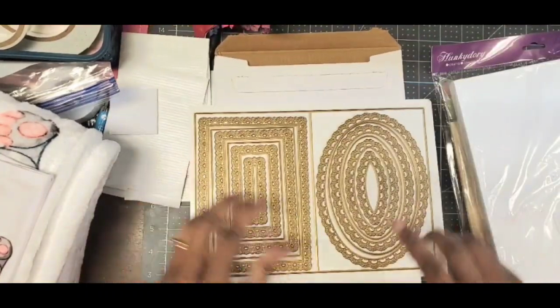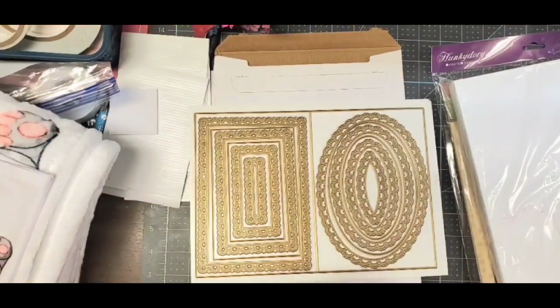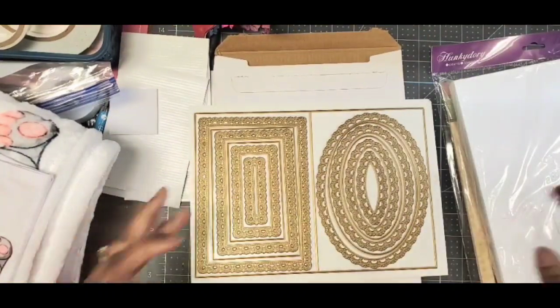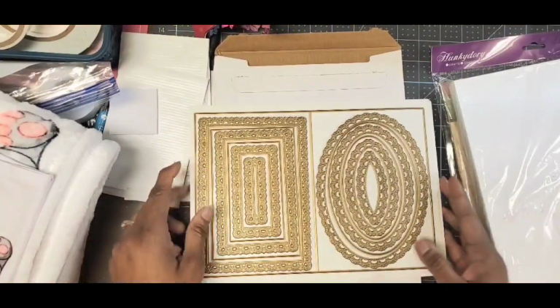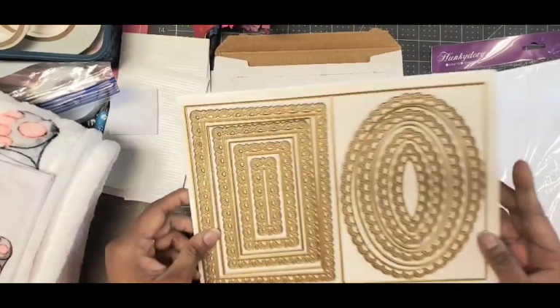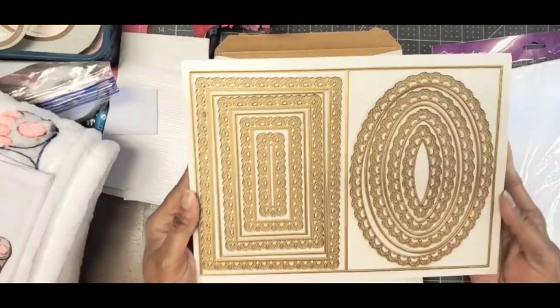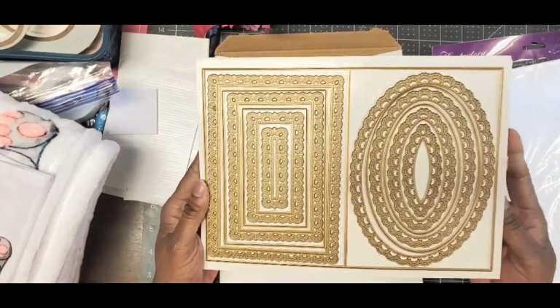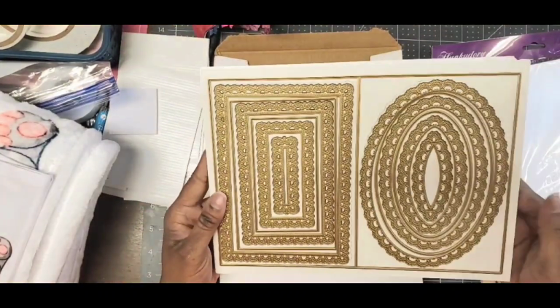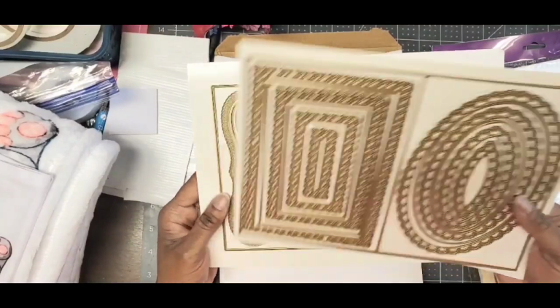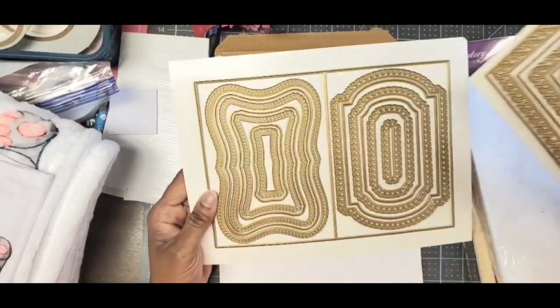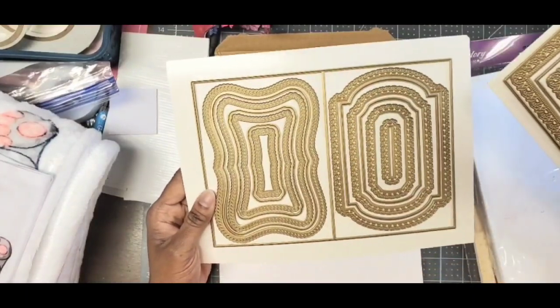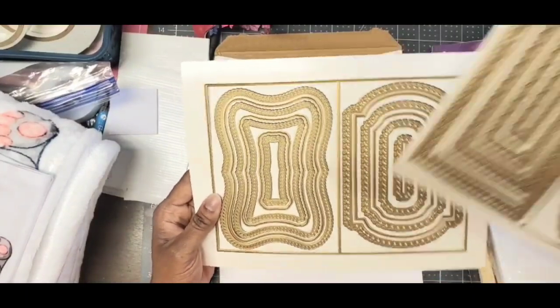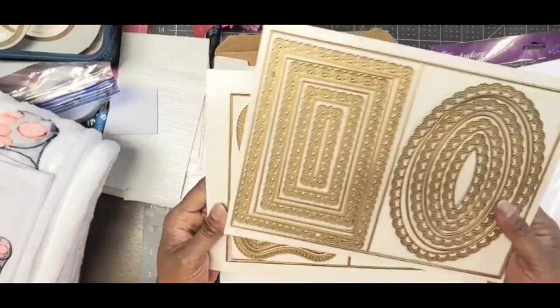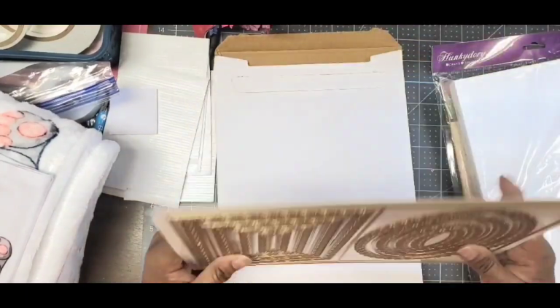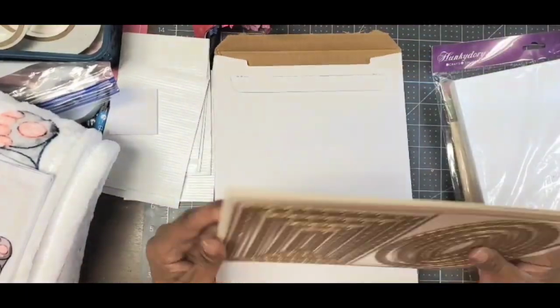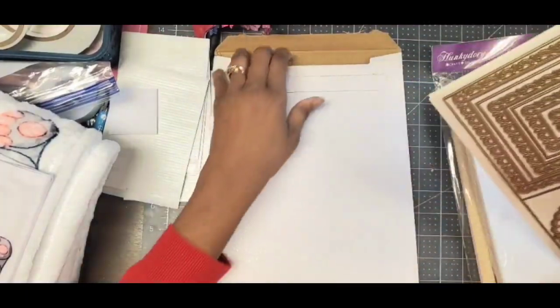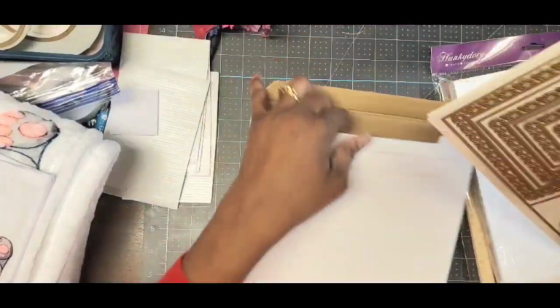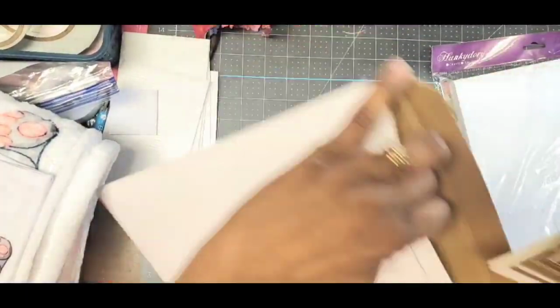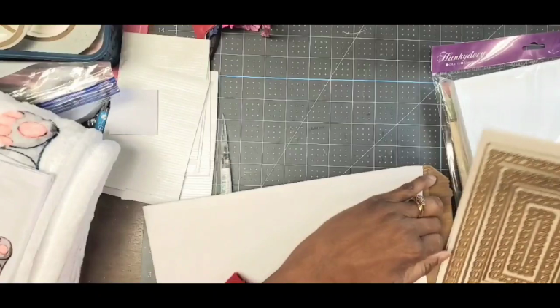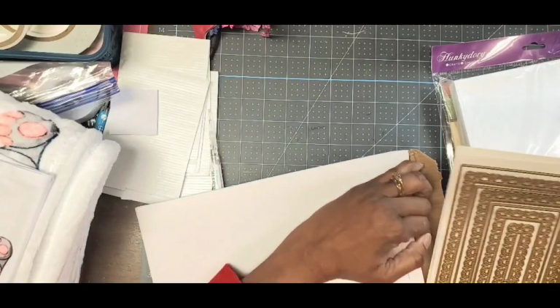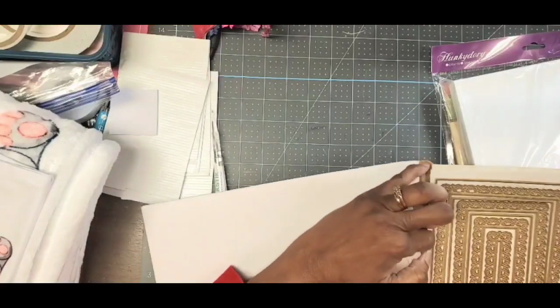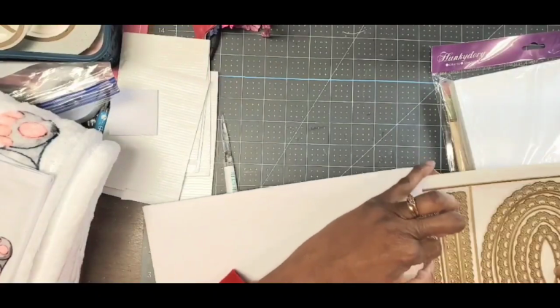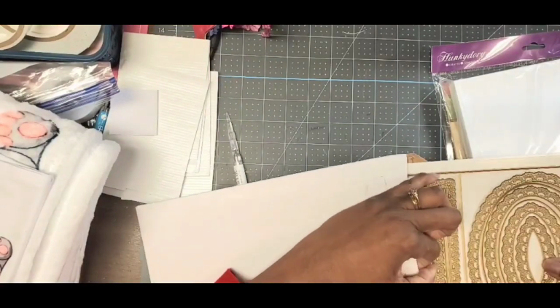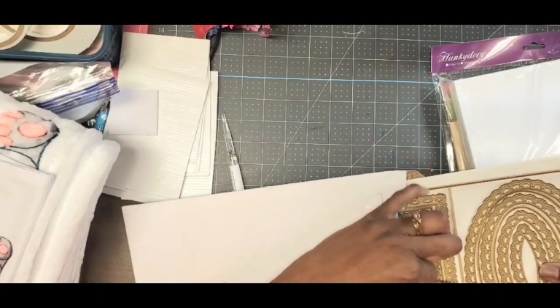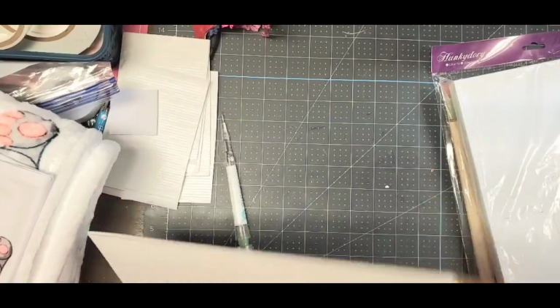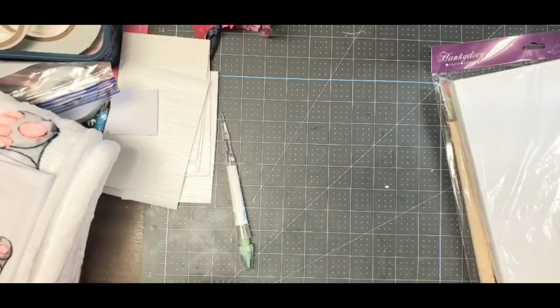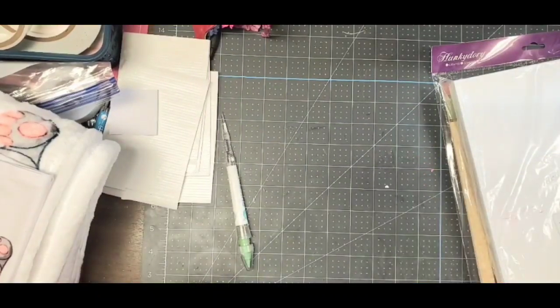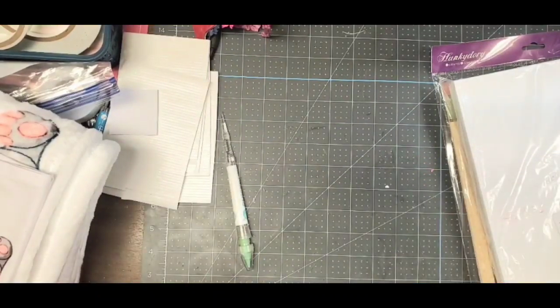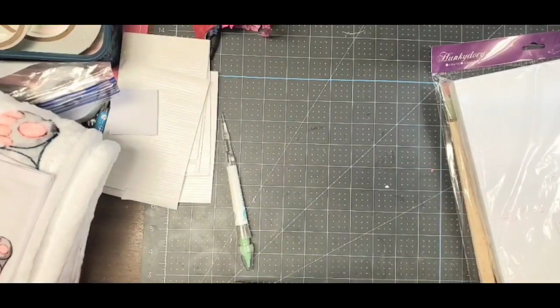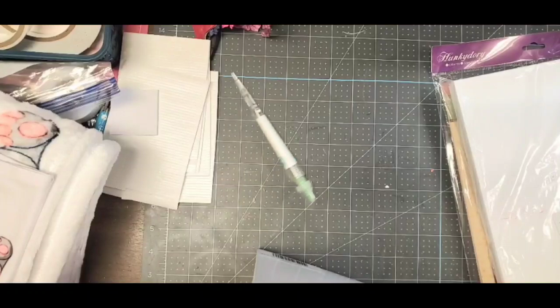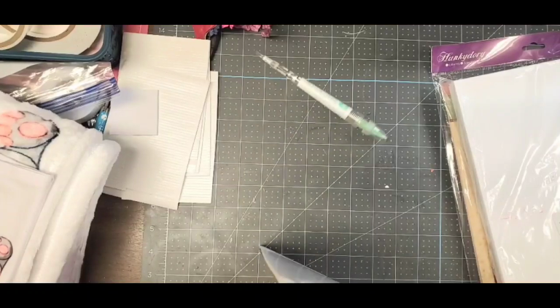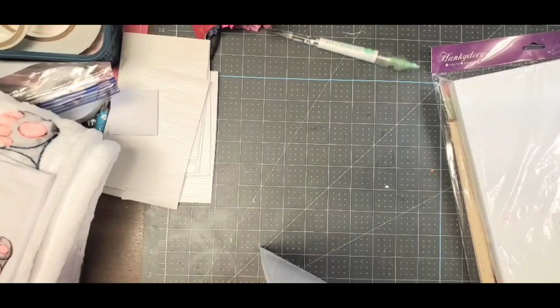I also pulled out this Card Compendium set, new from Anna Griffin — relatively new in my stash but I just opened it. I used some dies out of that because I just love them so much. I had to cut them and see what they look like, so I went ahead and used them.